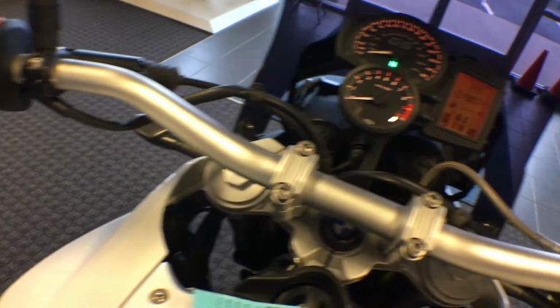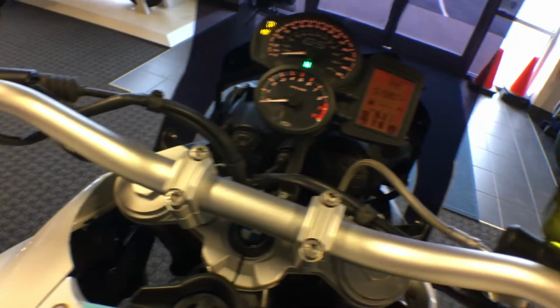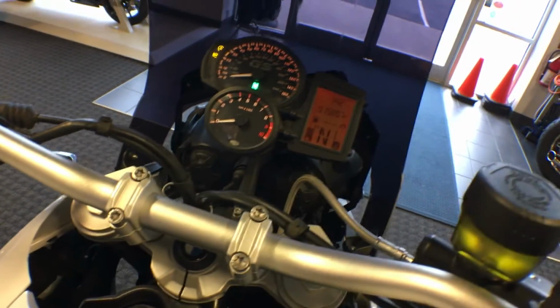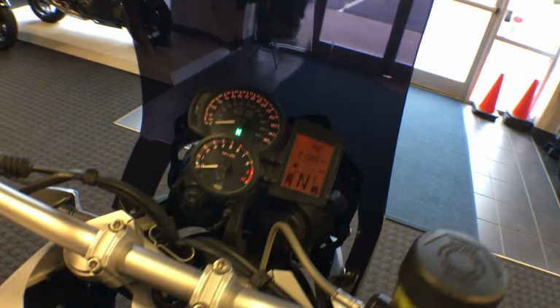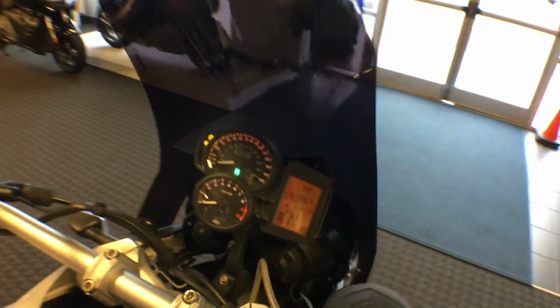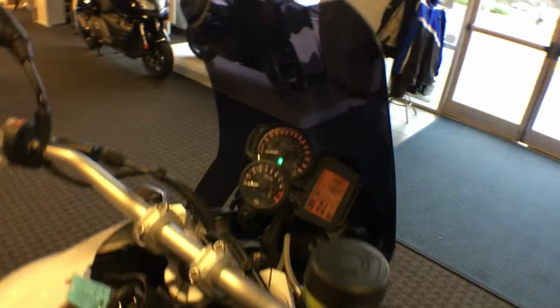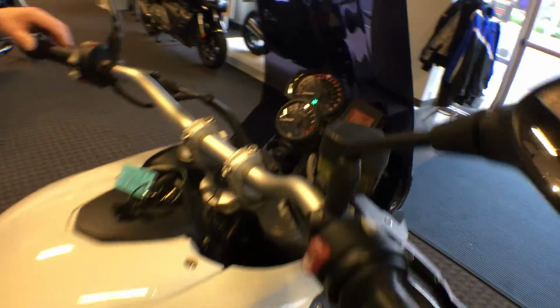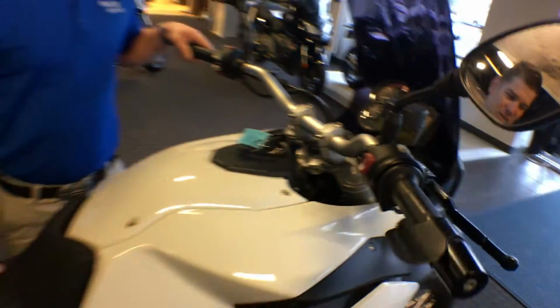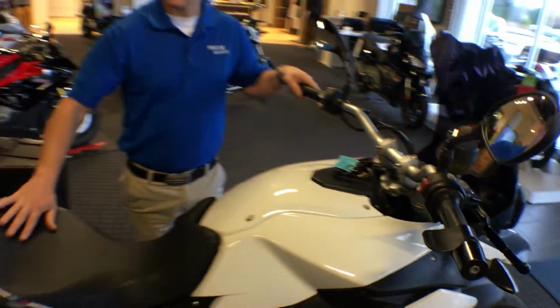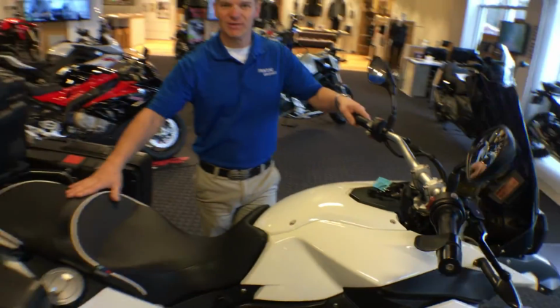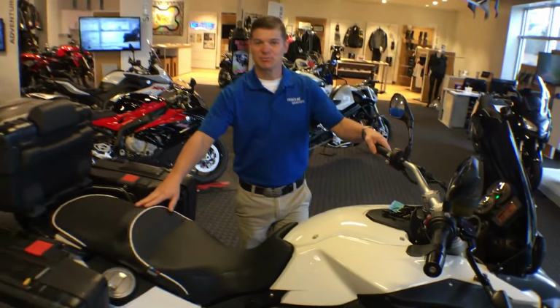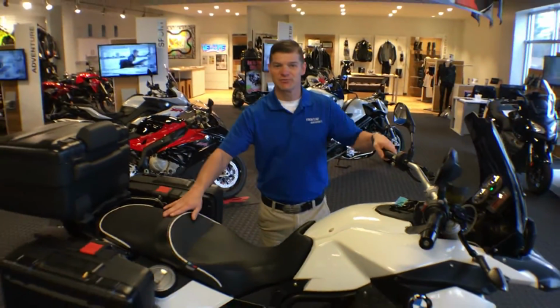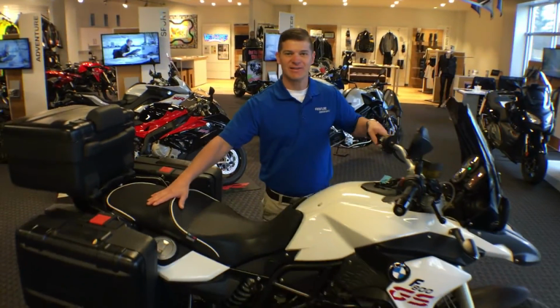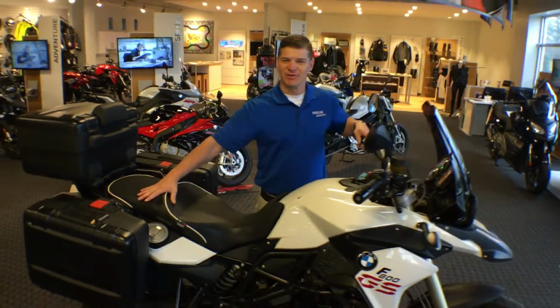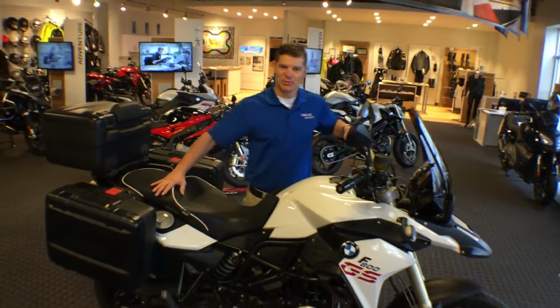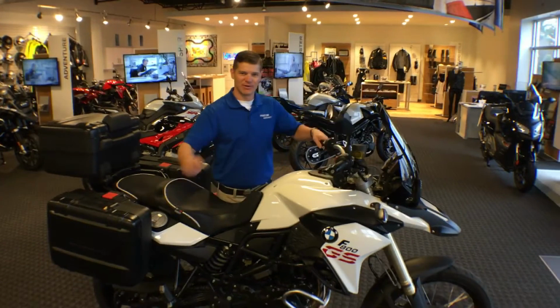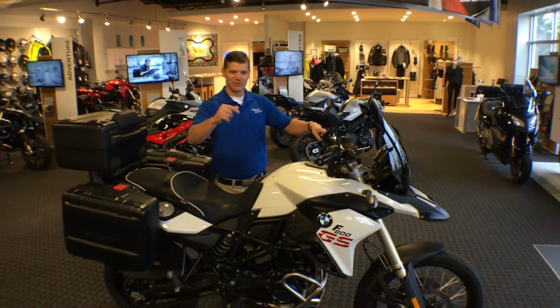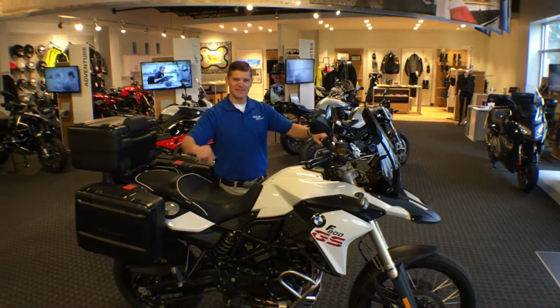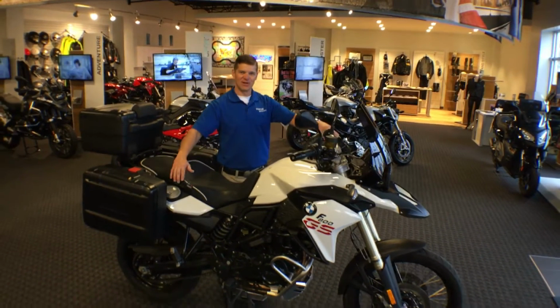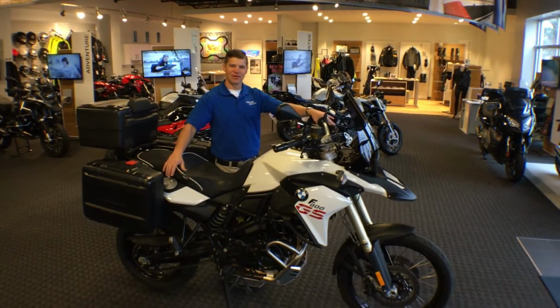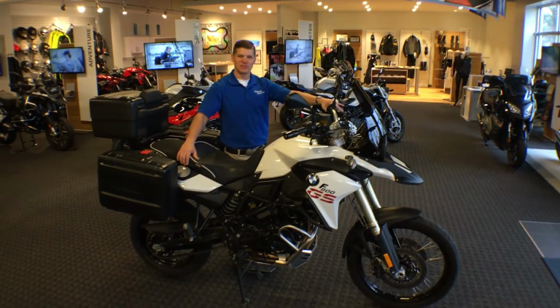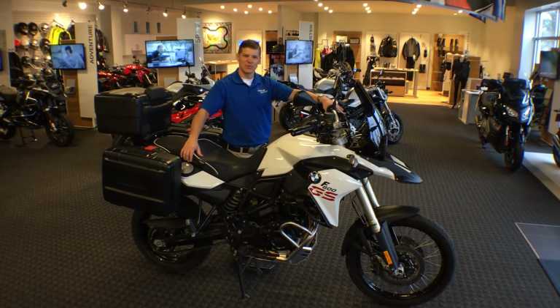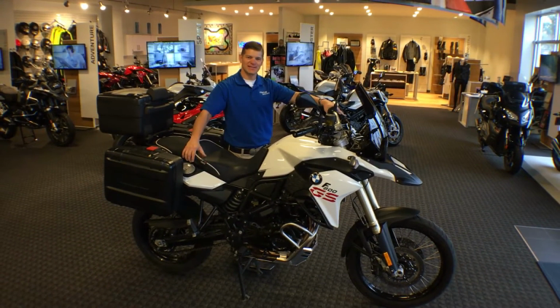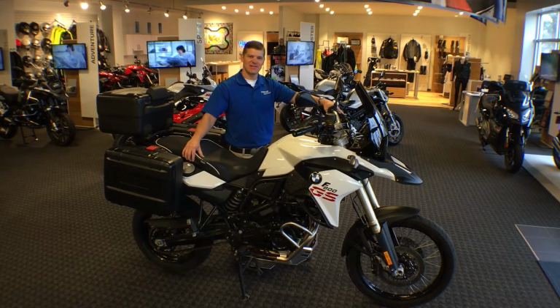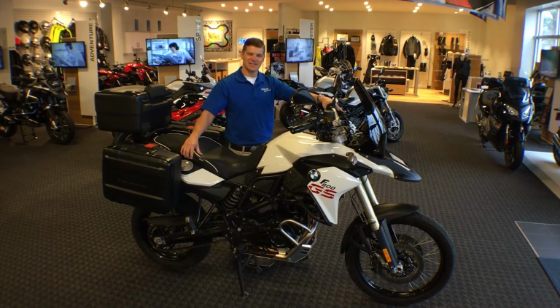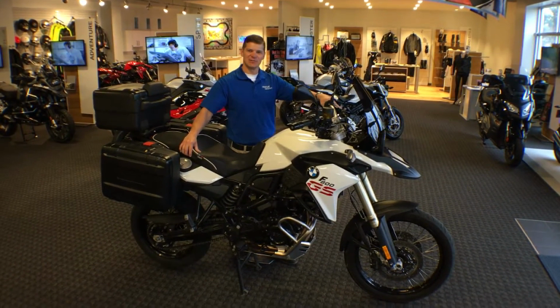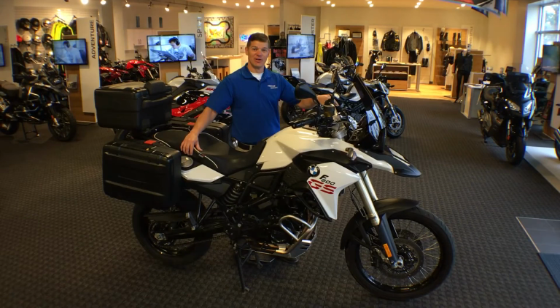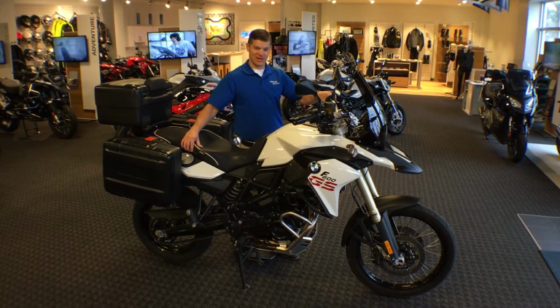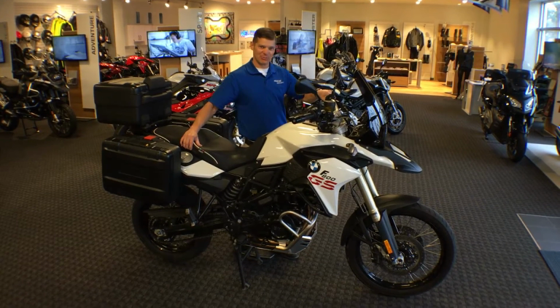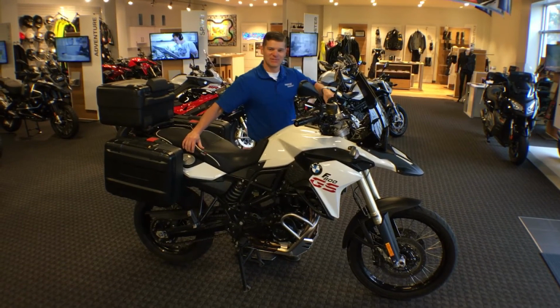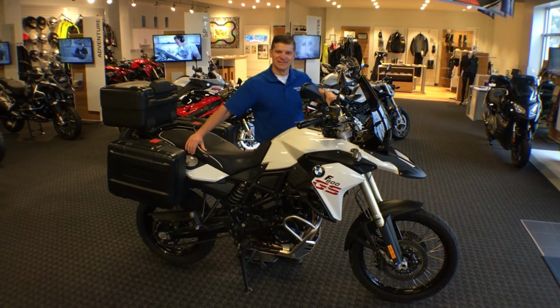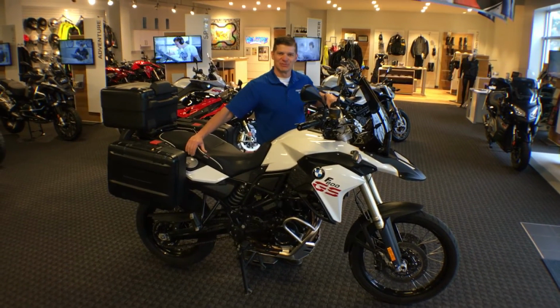So that is a Premium model F800GS from Frontline Eurosports — very clean, very well equipped, and ready for you to ride. Call us at 540-387-9780 or stop by our beautiful facility in Salem, Virginia.